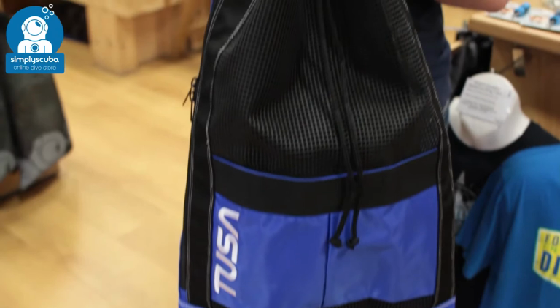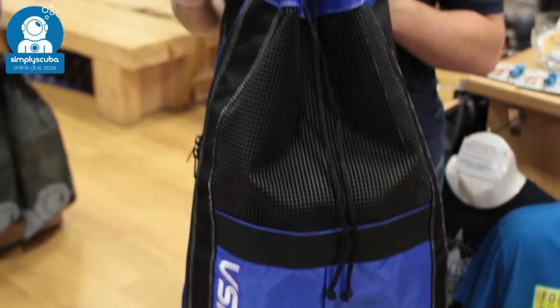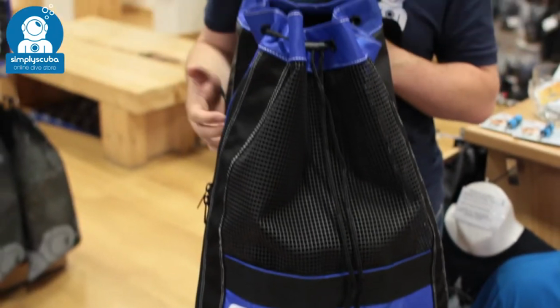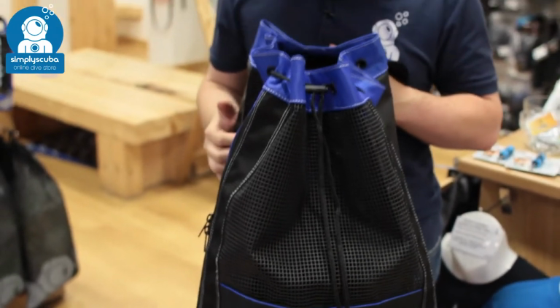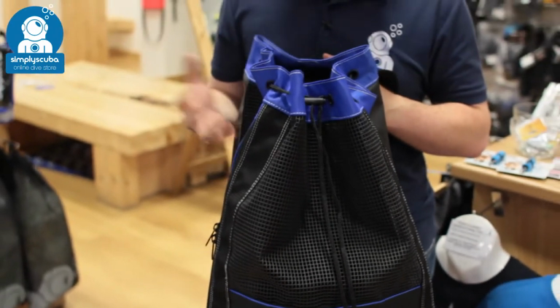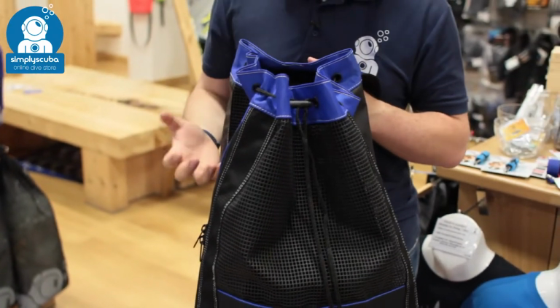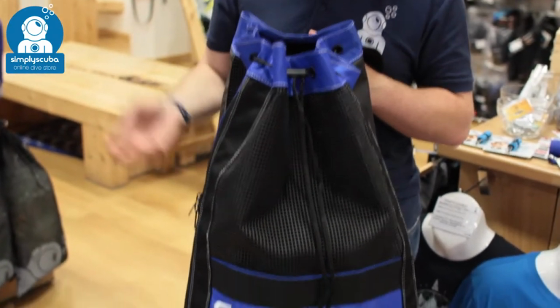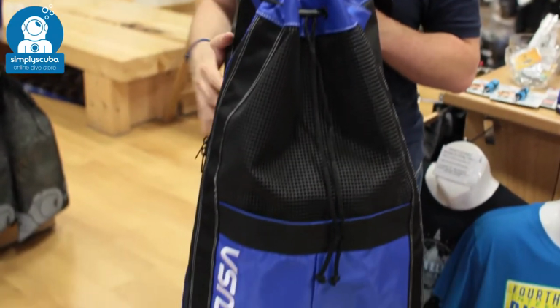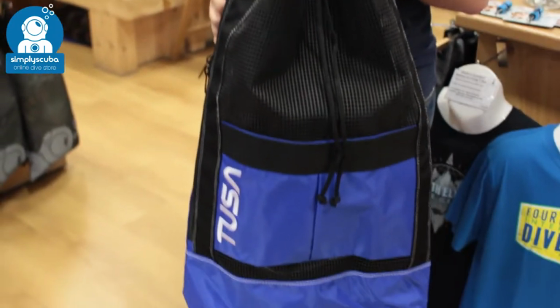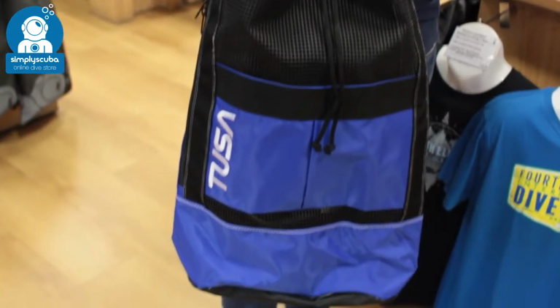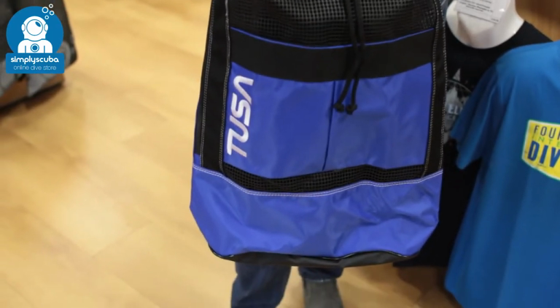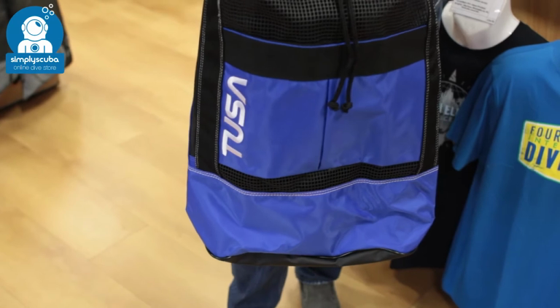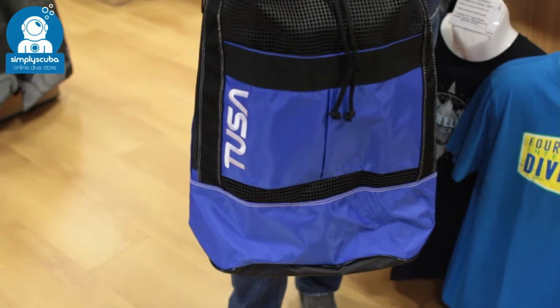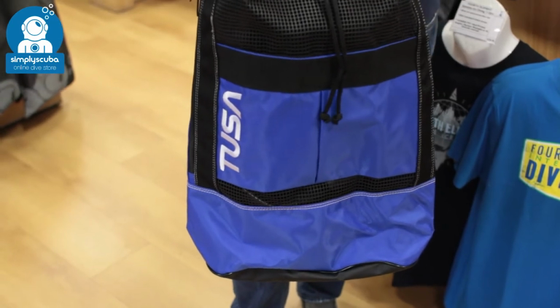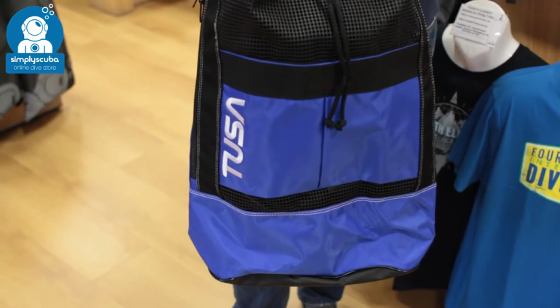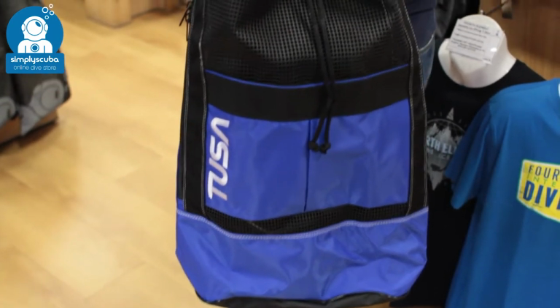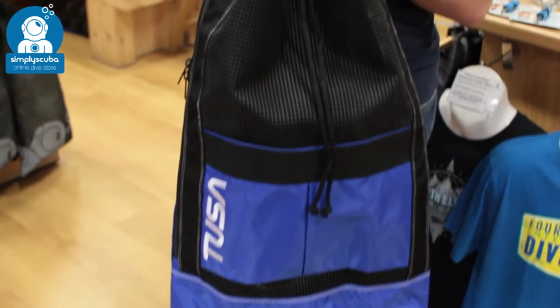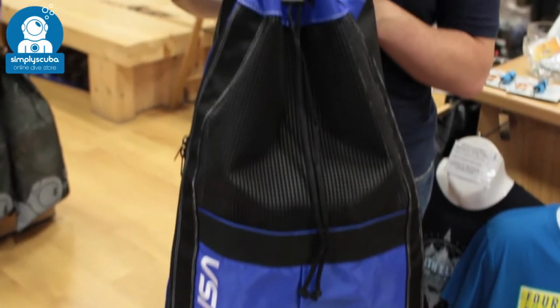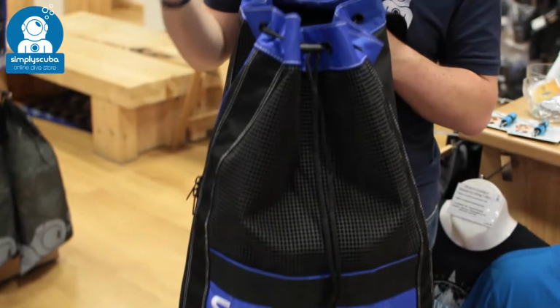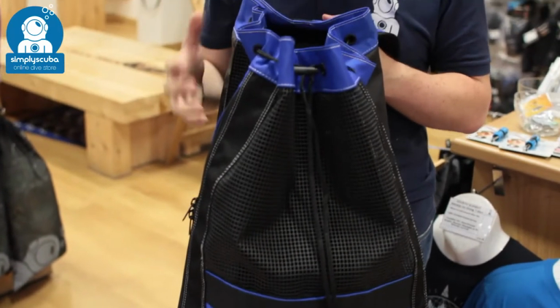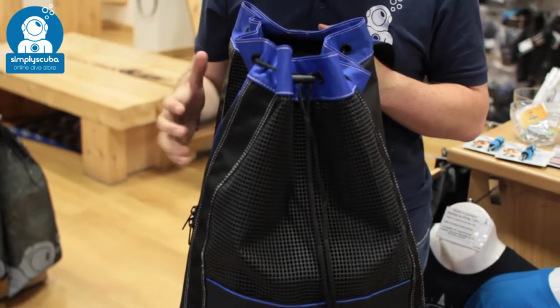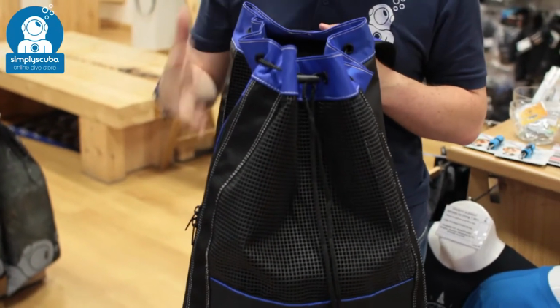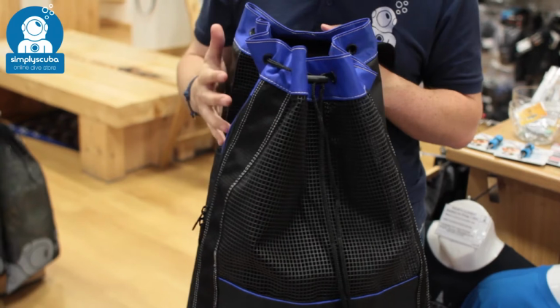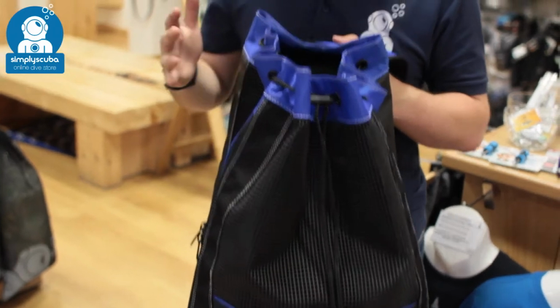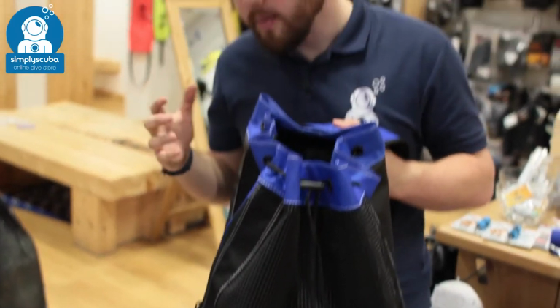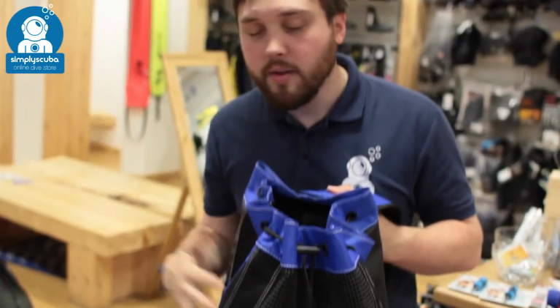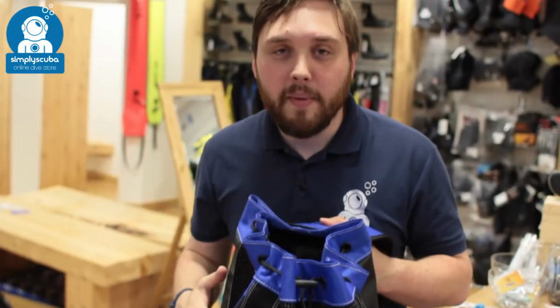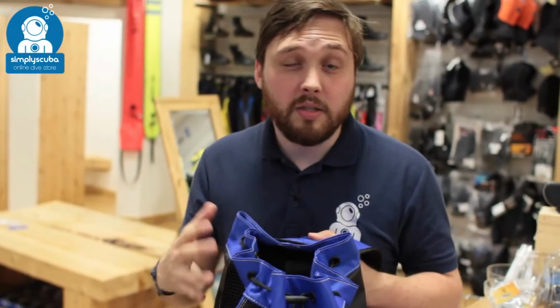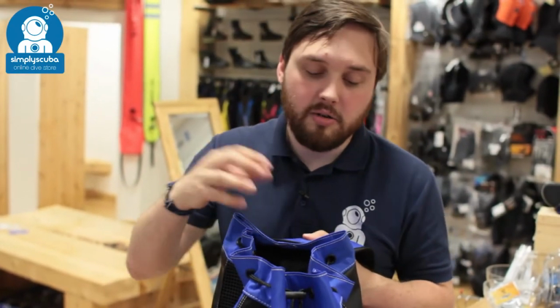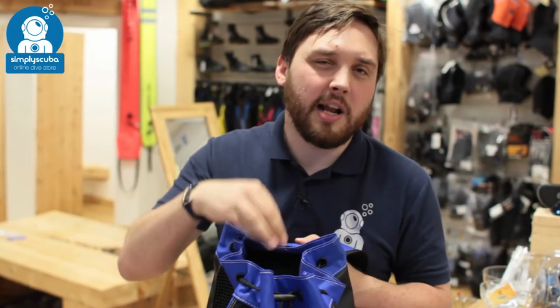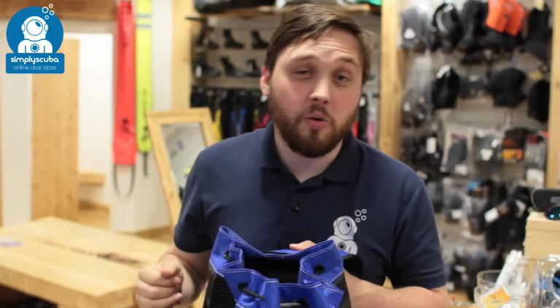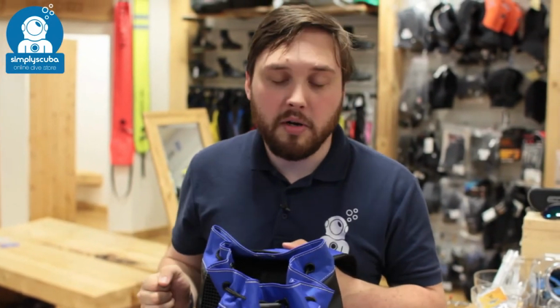This is for all your snorkeling equipment. If you've got a wetsuit as well you can throw it in there. What this bag is really designed to do is after the dive, it's going to allow all of your equipment to drip dry on the way back, so it's not going to collect water in the bottom.